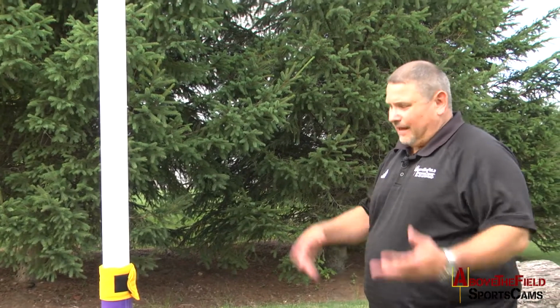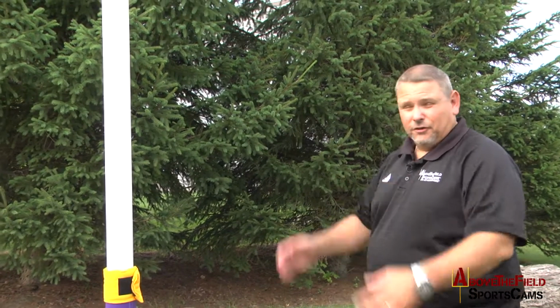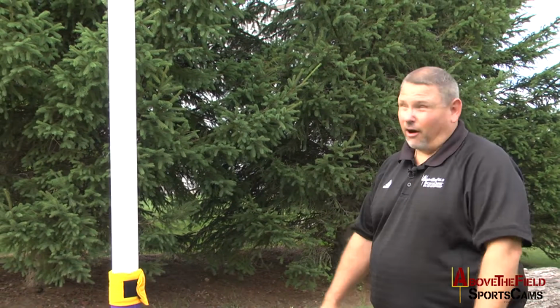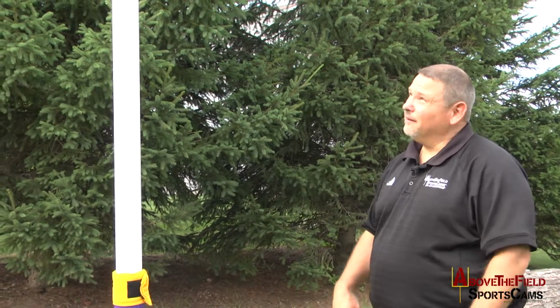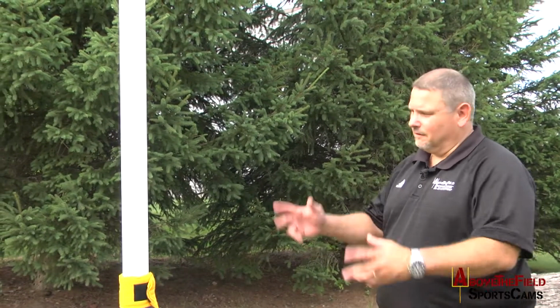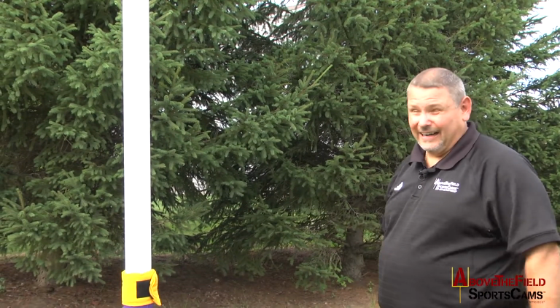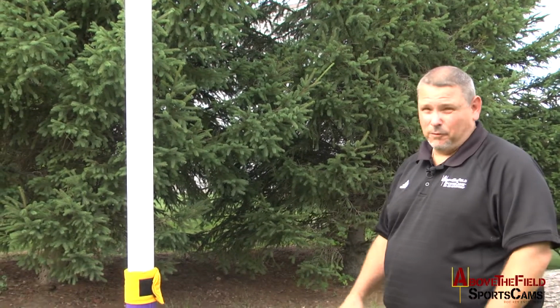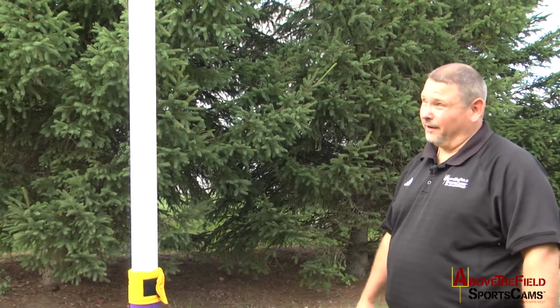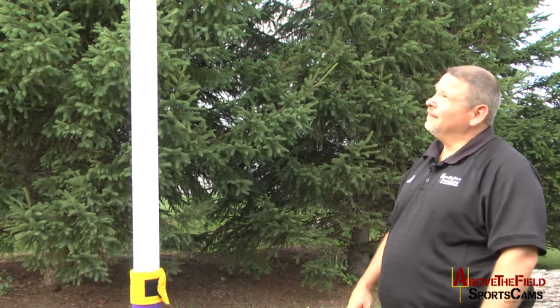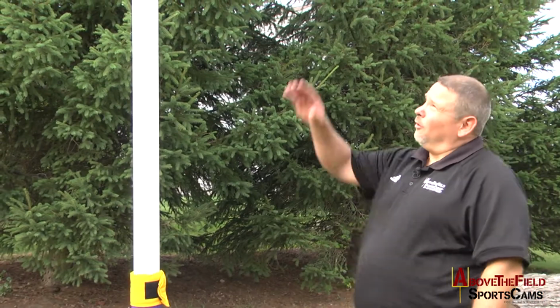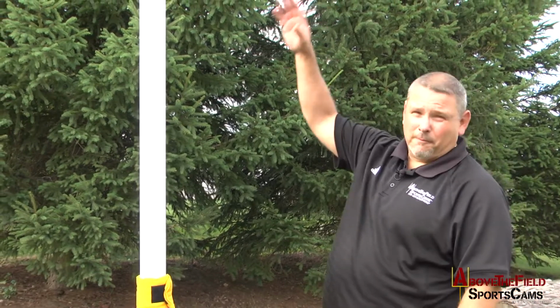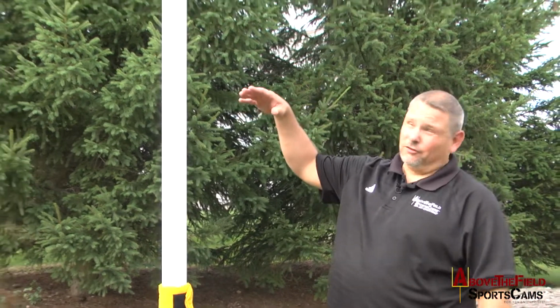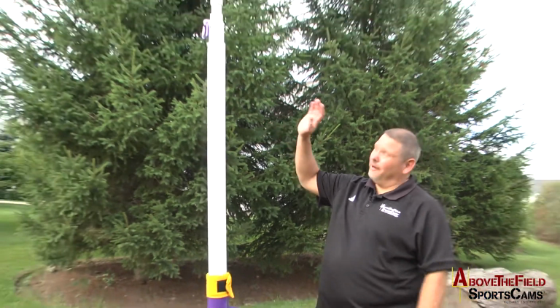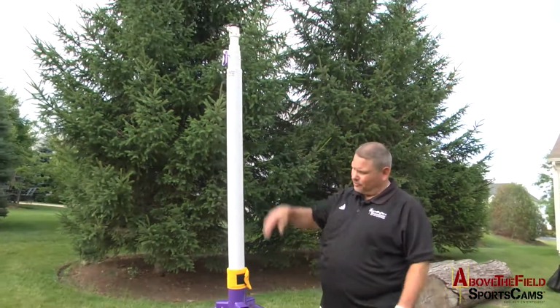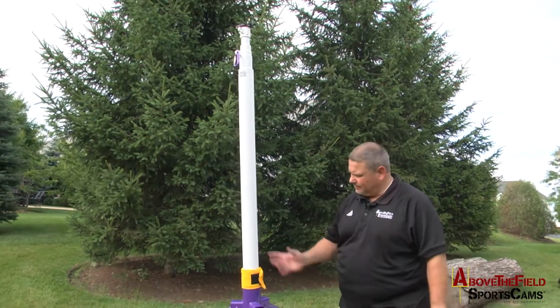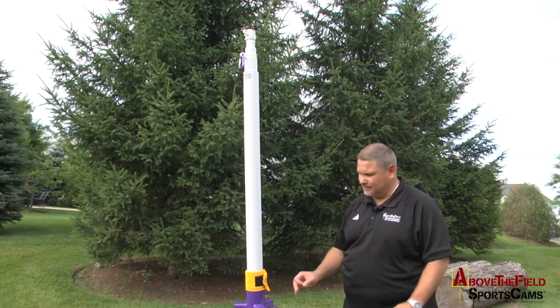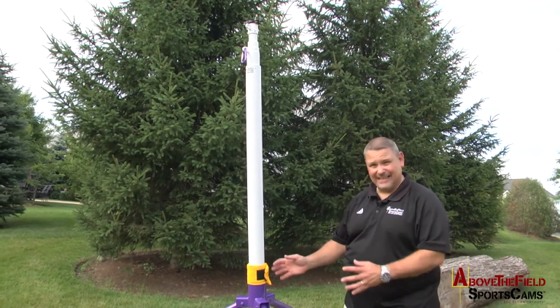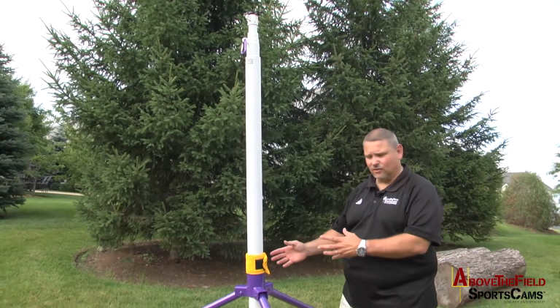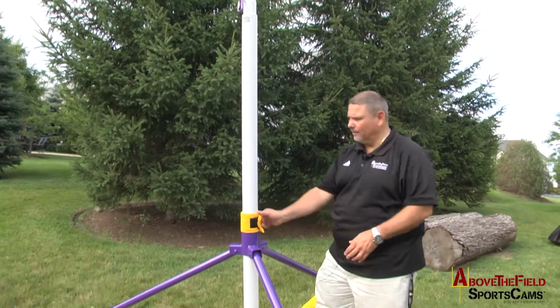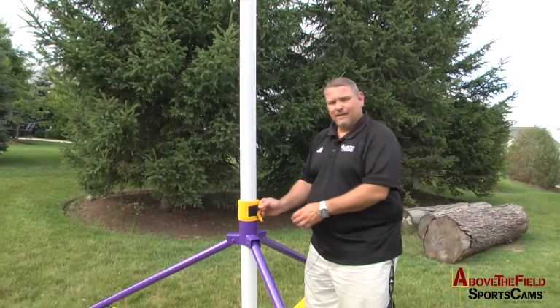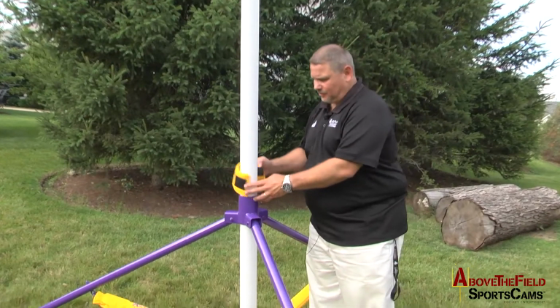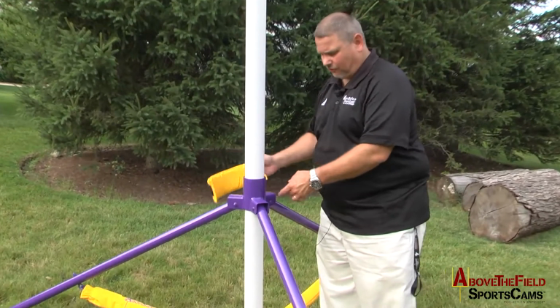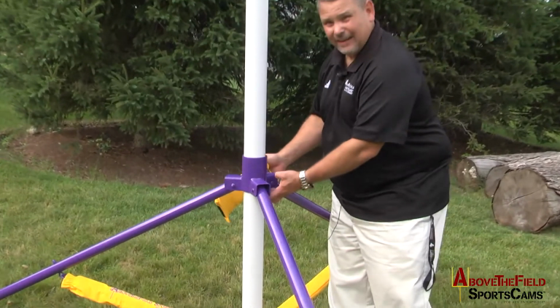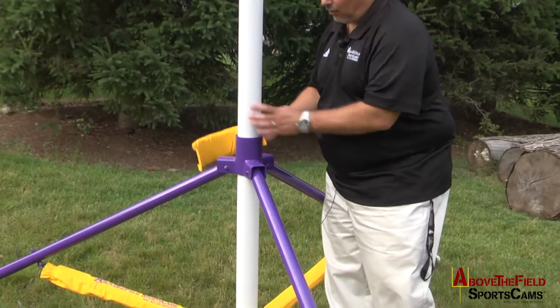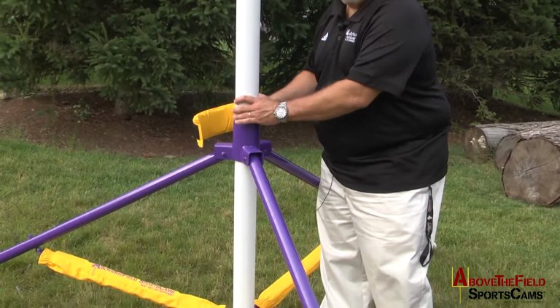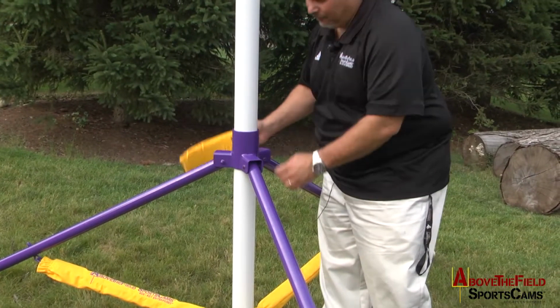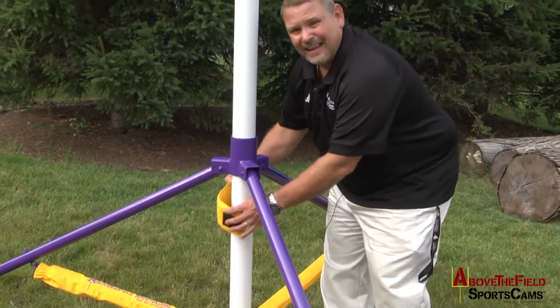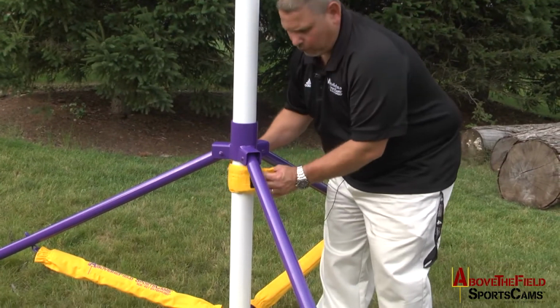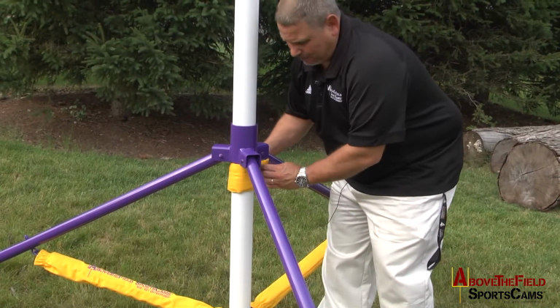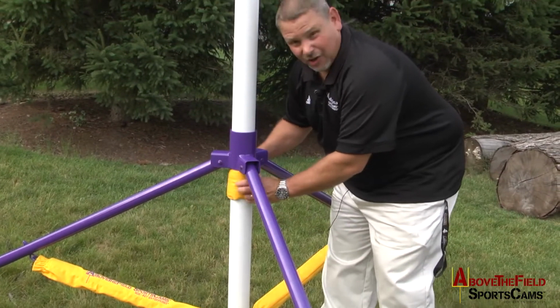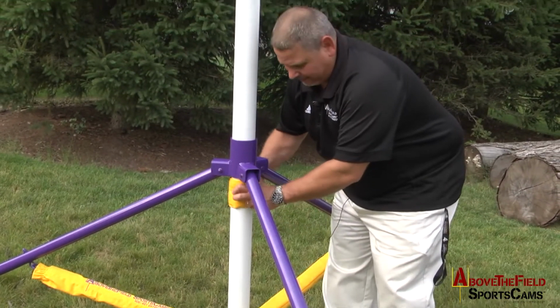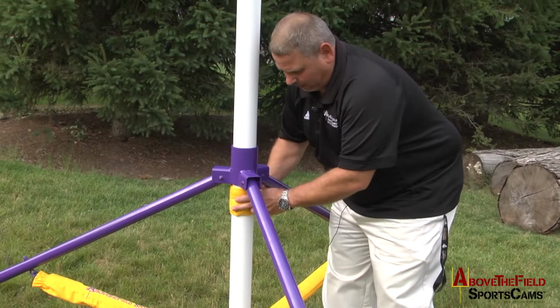After using your tripod, it's very easy to put away. Once your mast is lowered and in position, simply take the sleeve that you took from underneath the collar and put it above, and put it back underneath the collar.